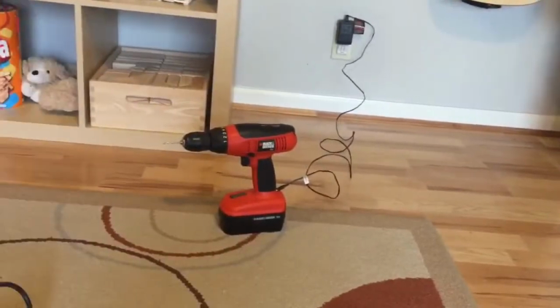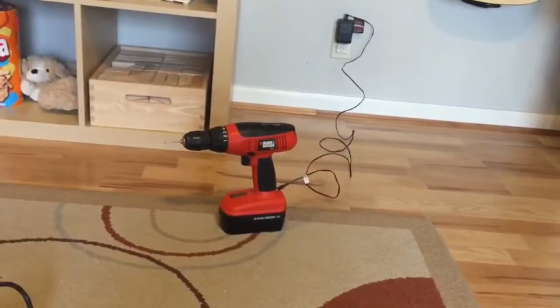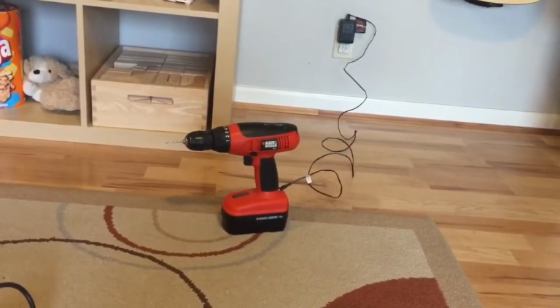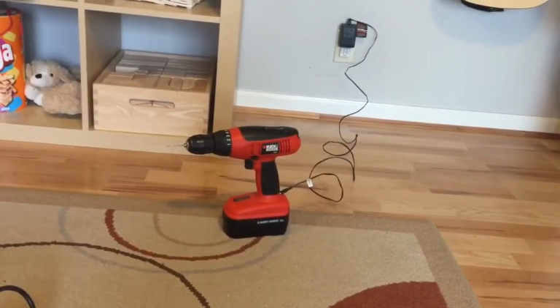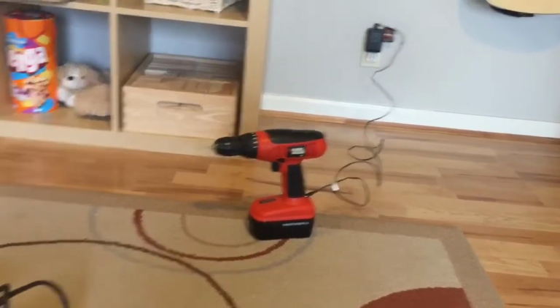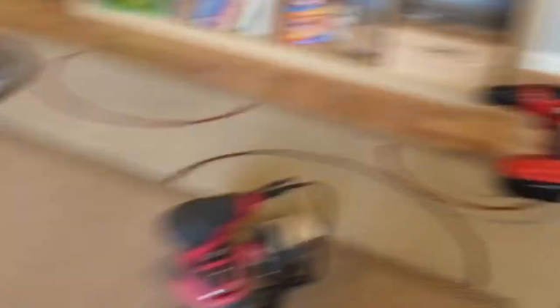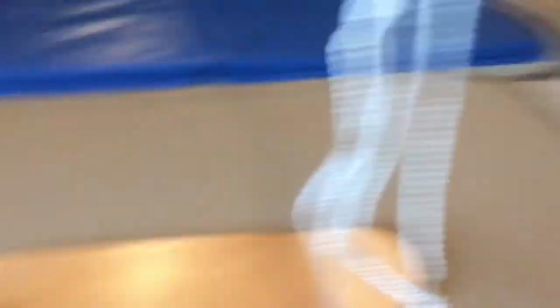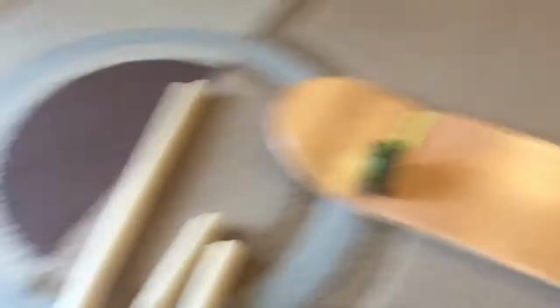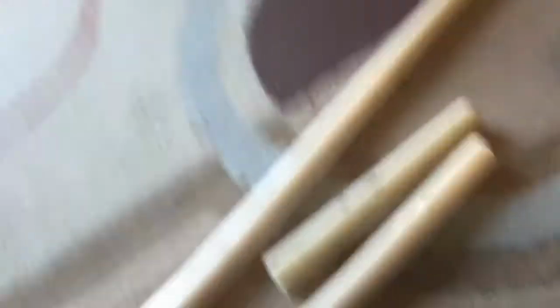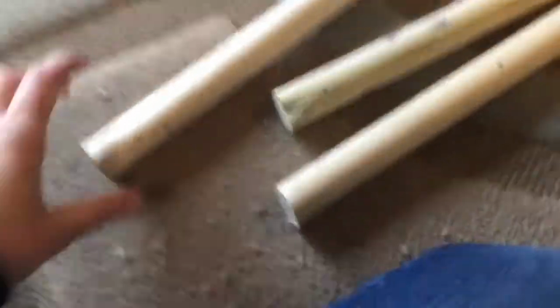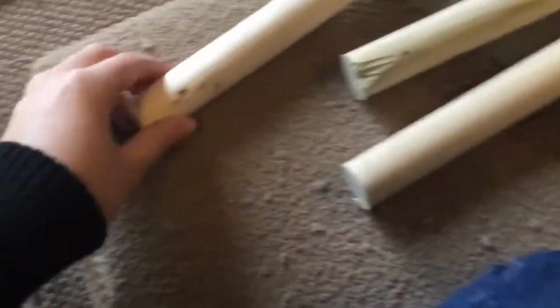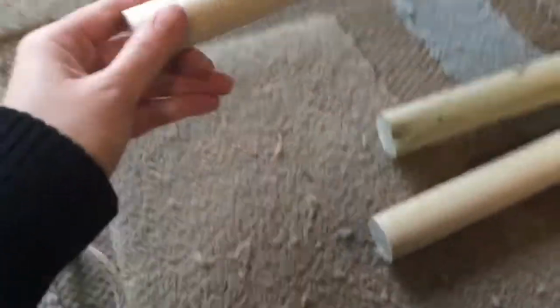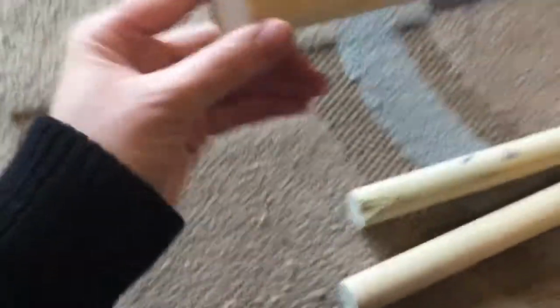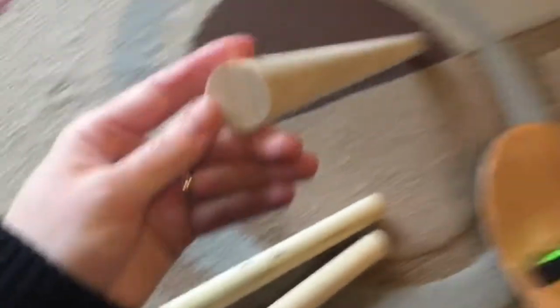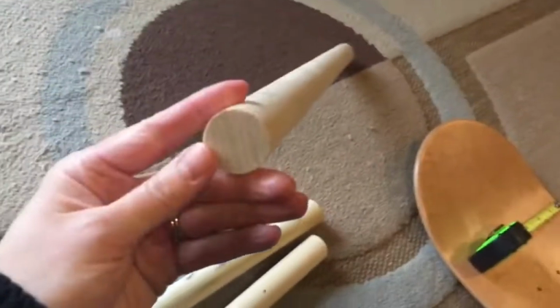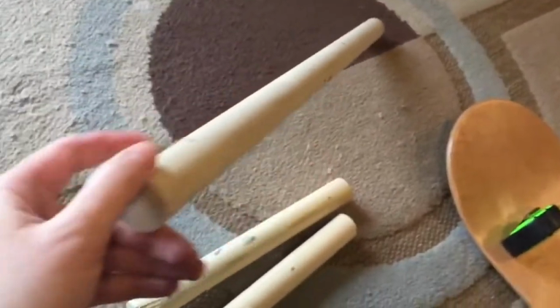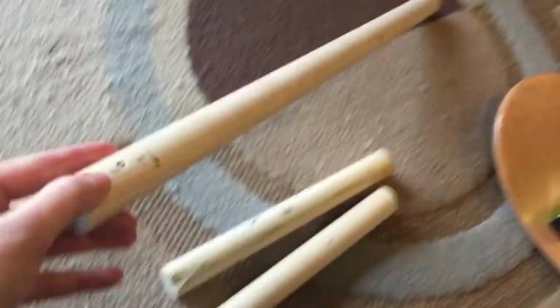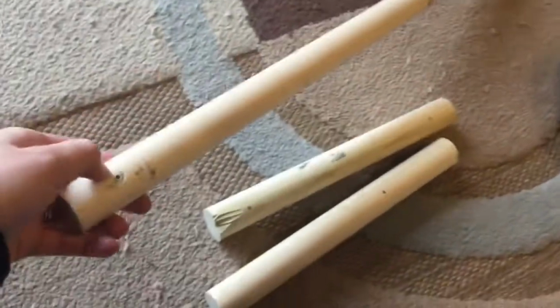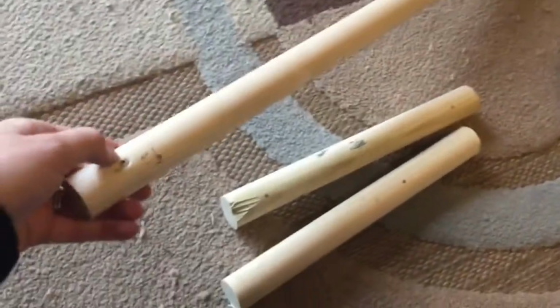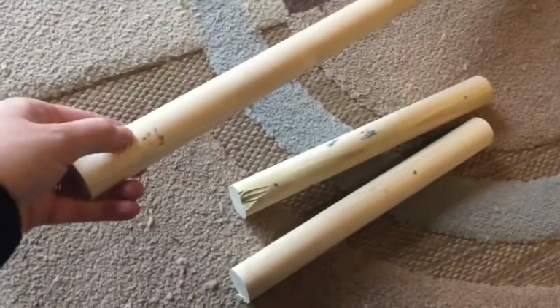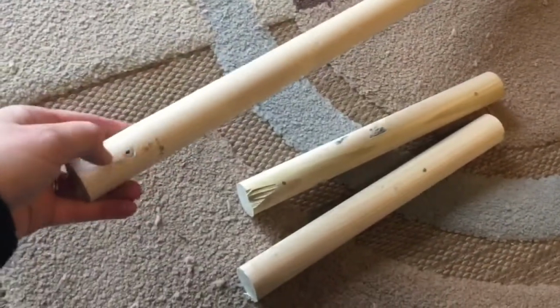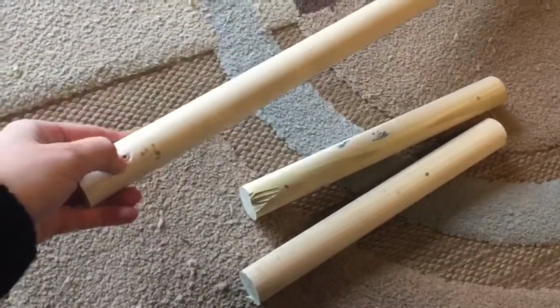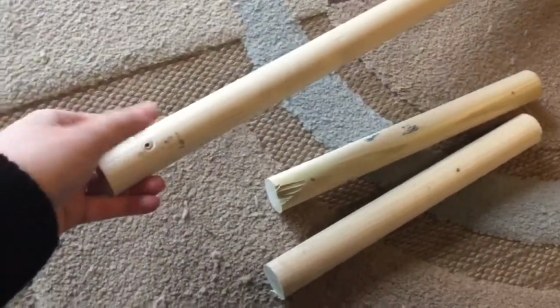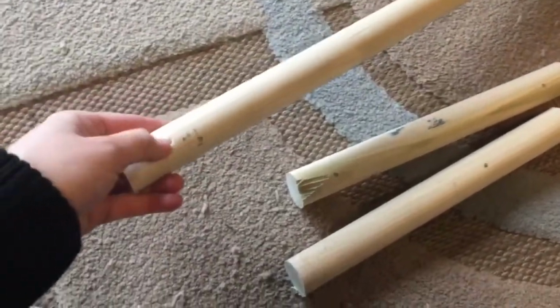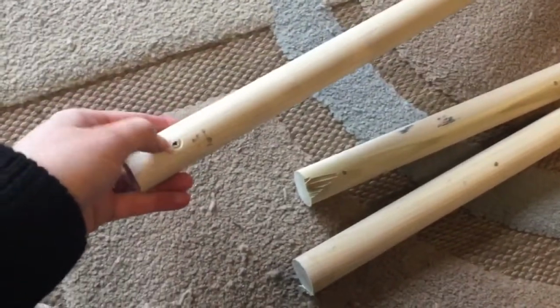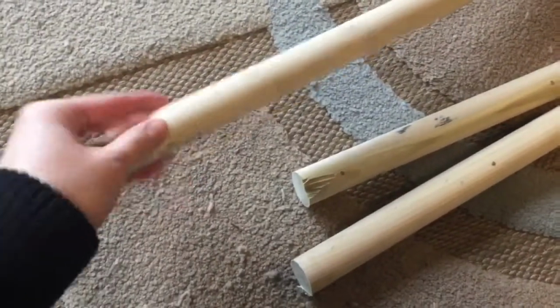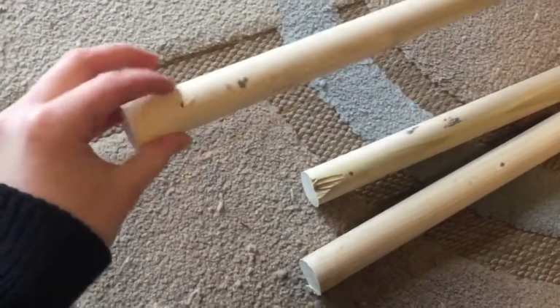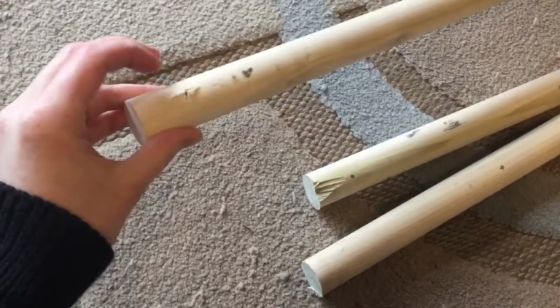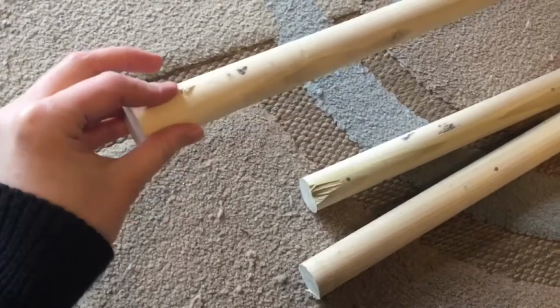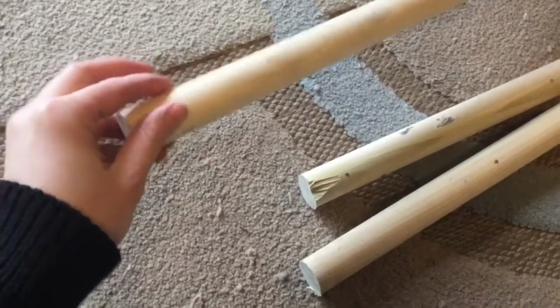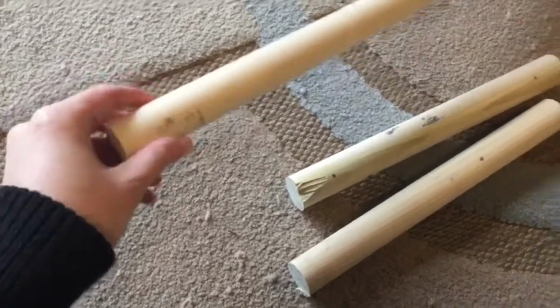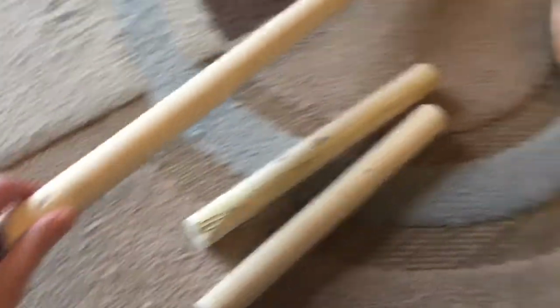Battery died. So while that charges, I'm going to sand down all the edges of these, and then after I actually do all the holes I'll sand those too, because I obviously don't want the kids to get any splinters.